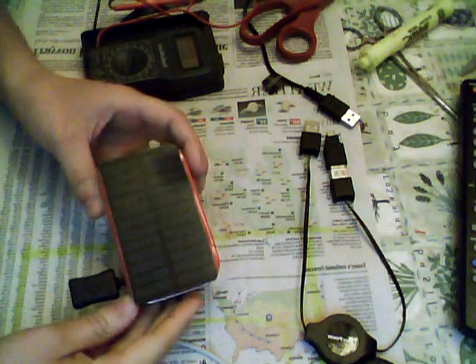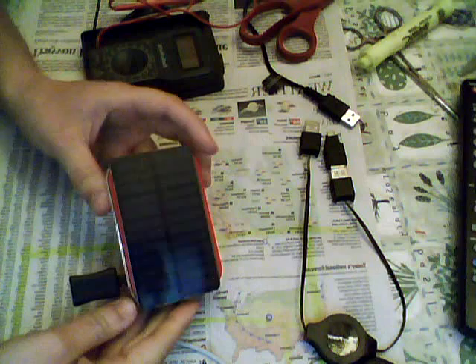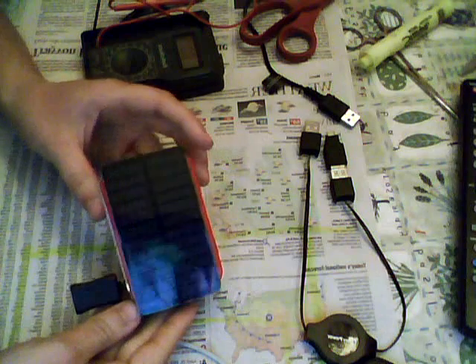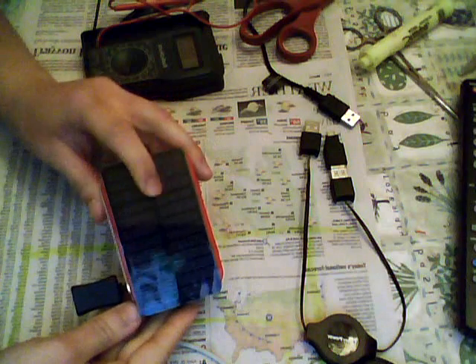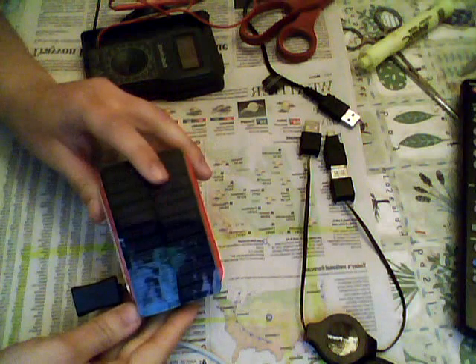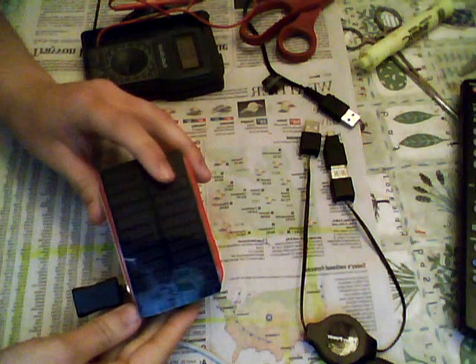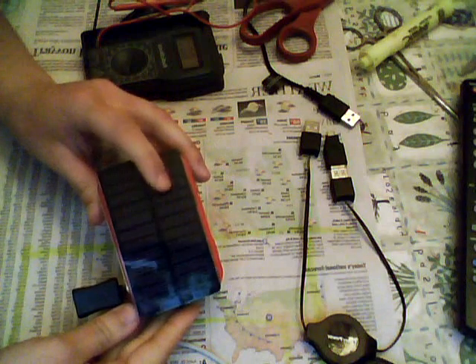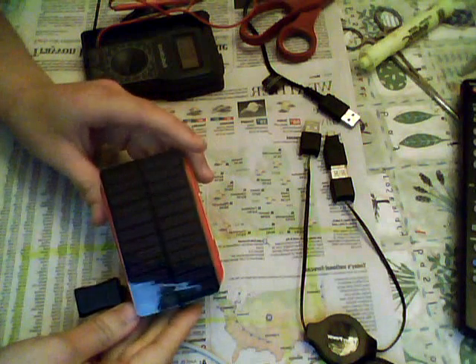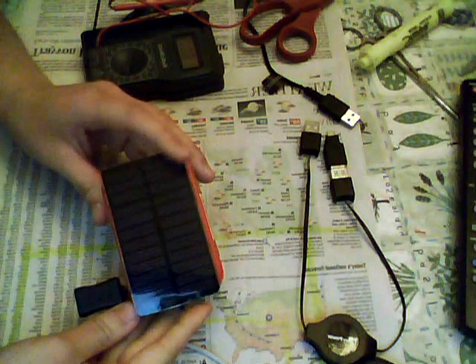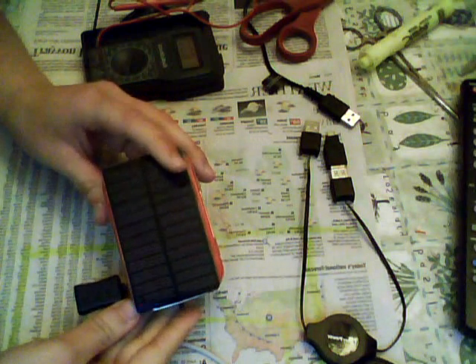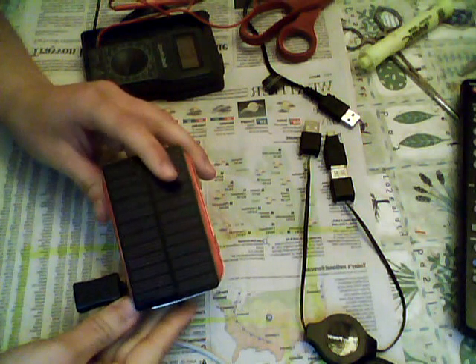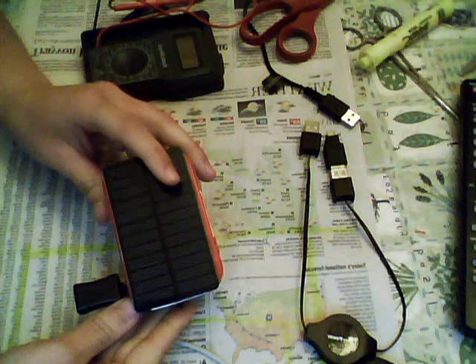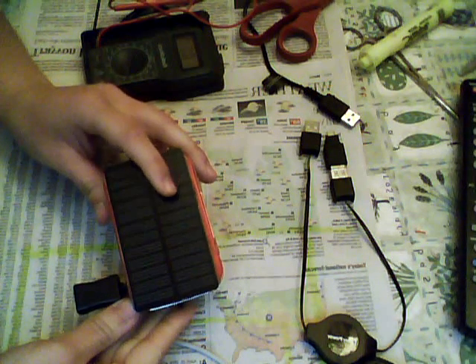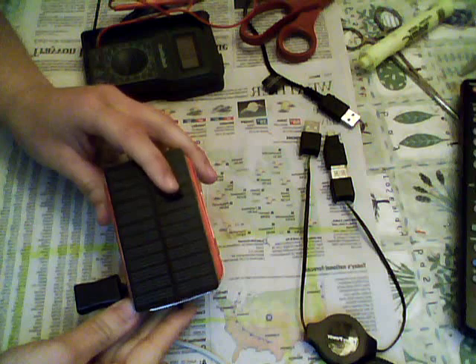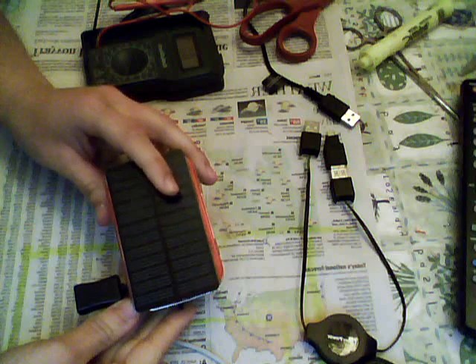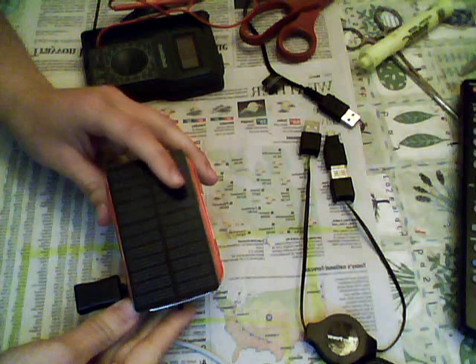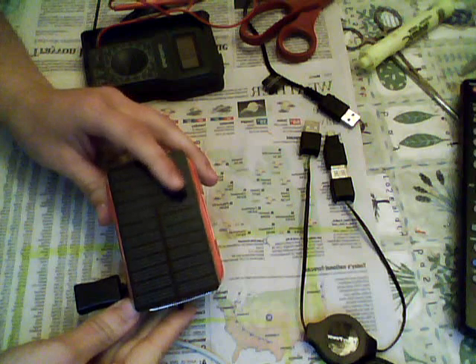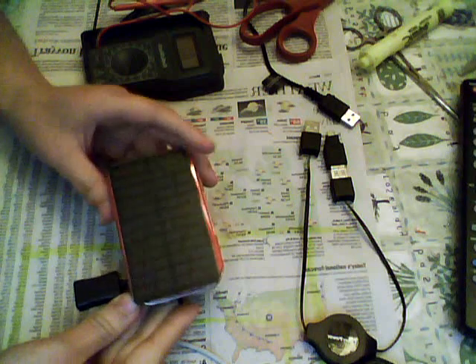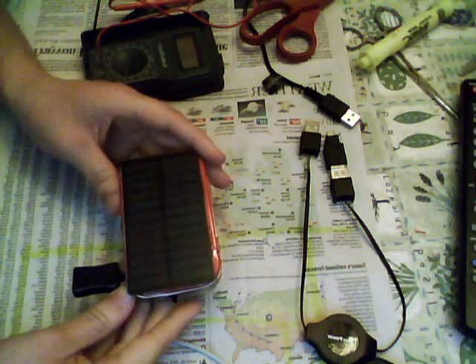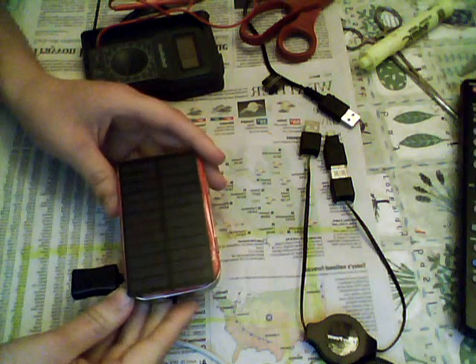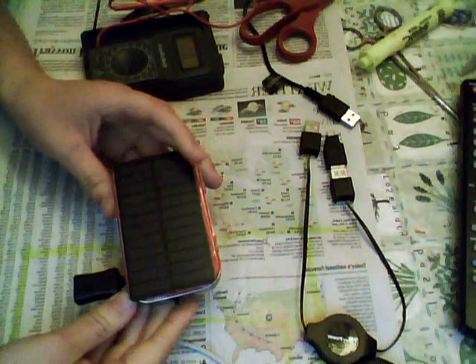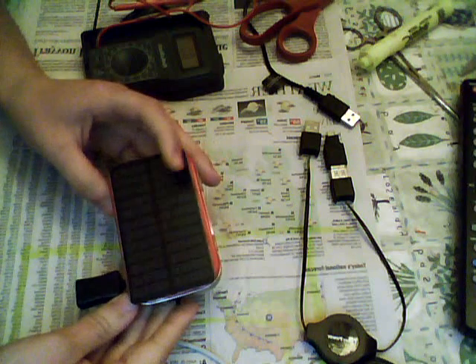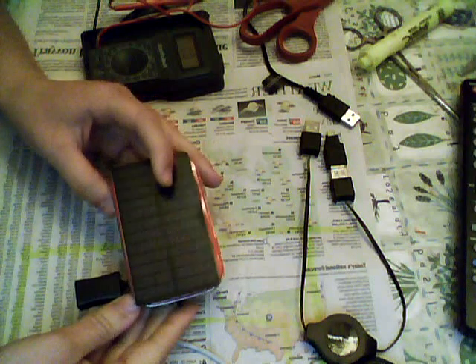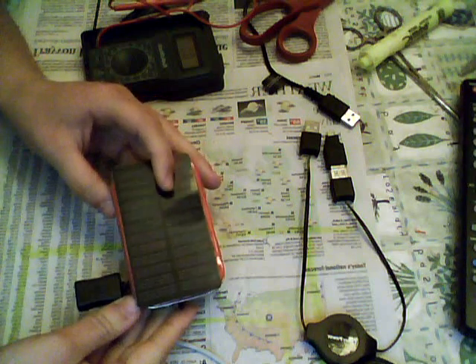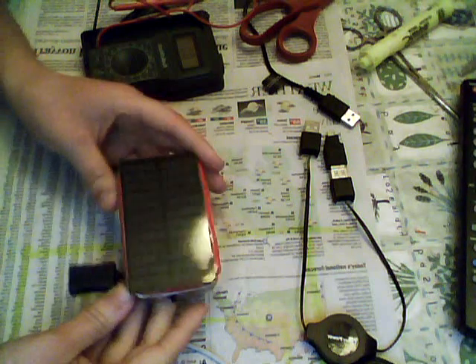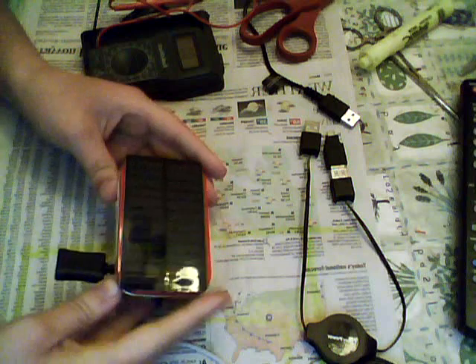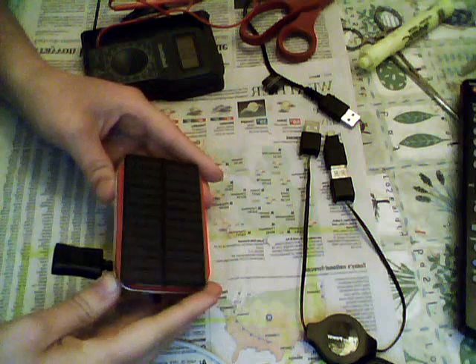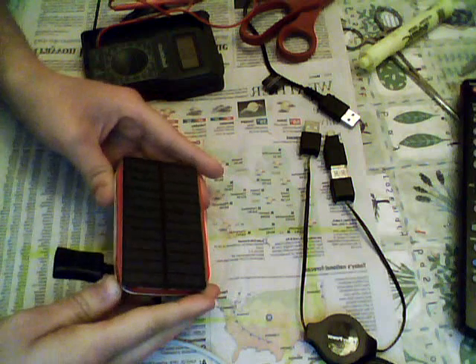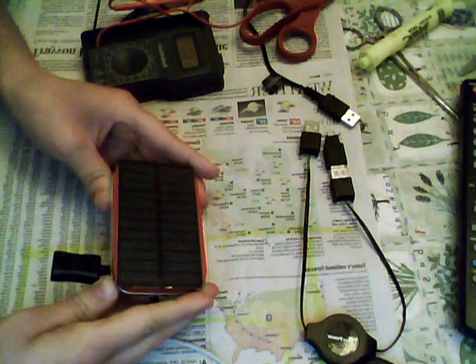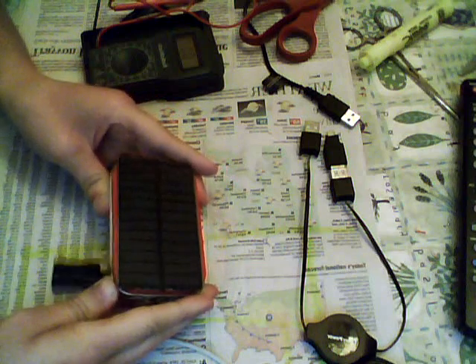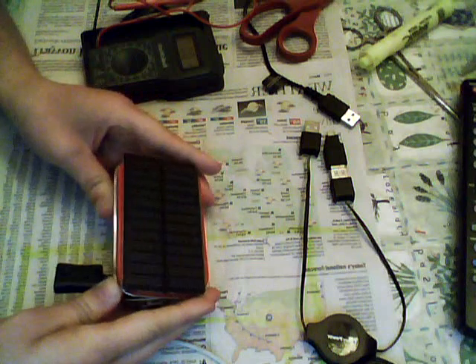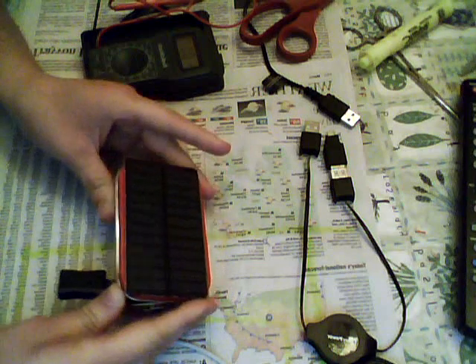The first thing you want is a solar panel to glue on the top. It has to be greater than 9 volts because we're using a 9-volt rechargeable battery as the backup, and you need a solar panel with a greater voltage than 9 volts so that it'll actually charge it.